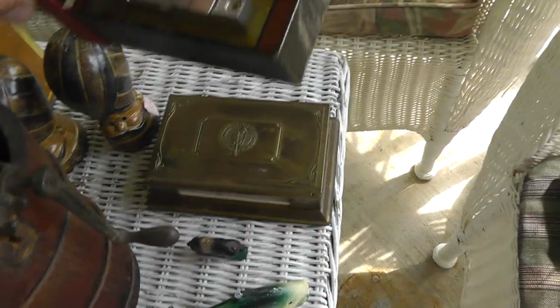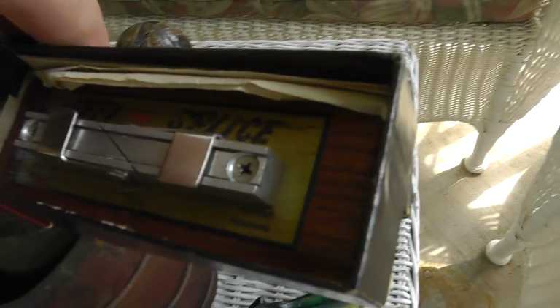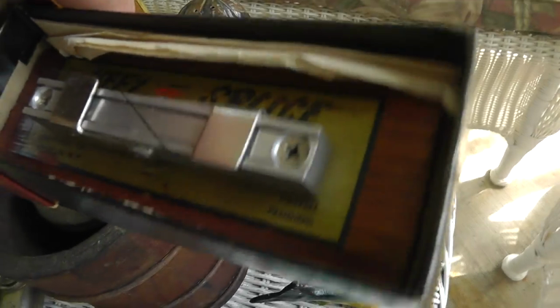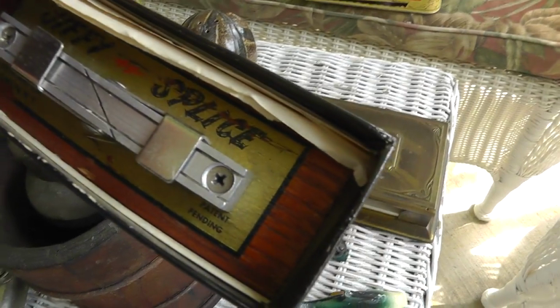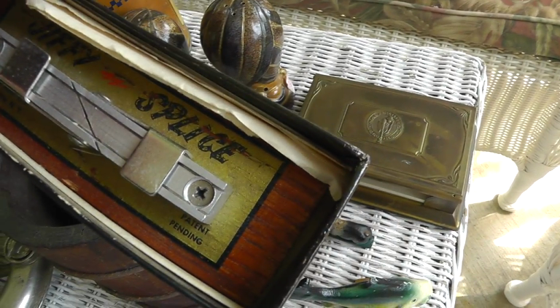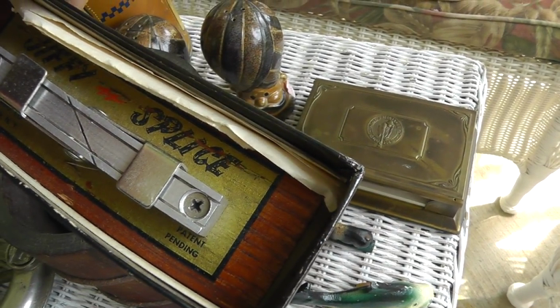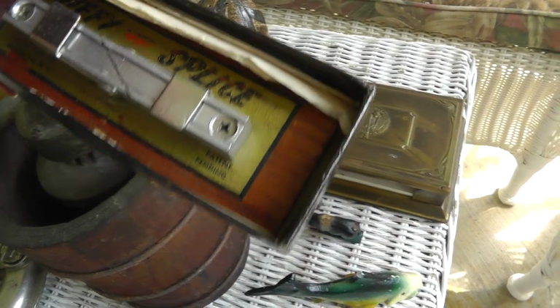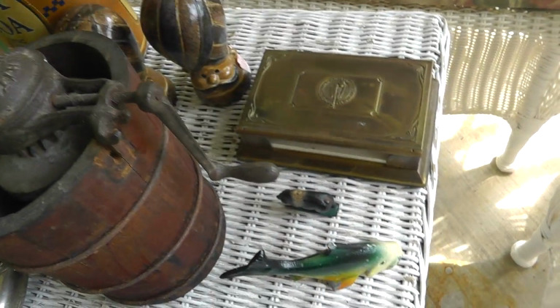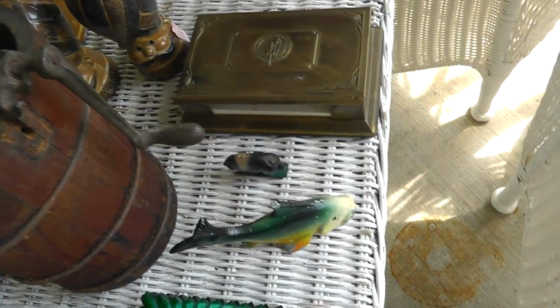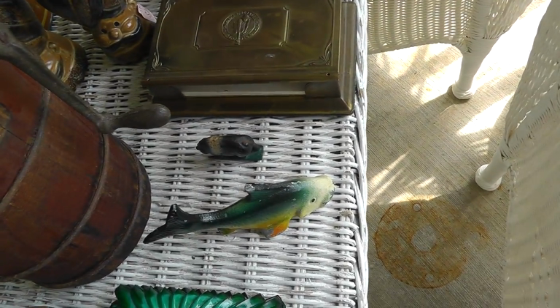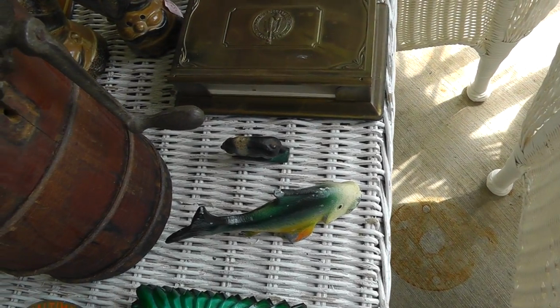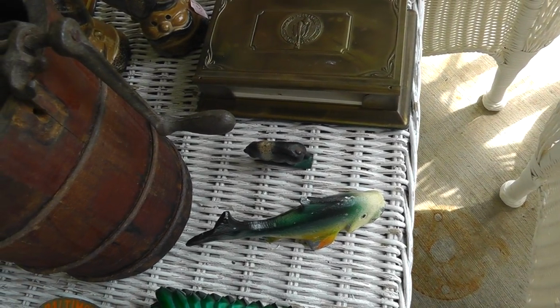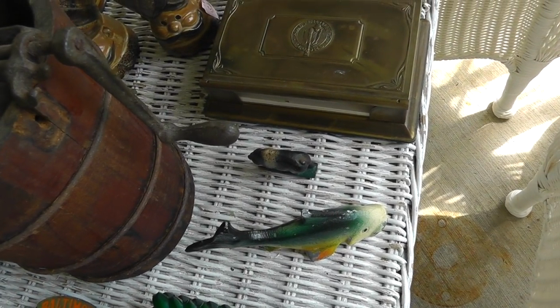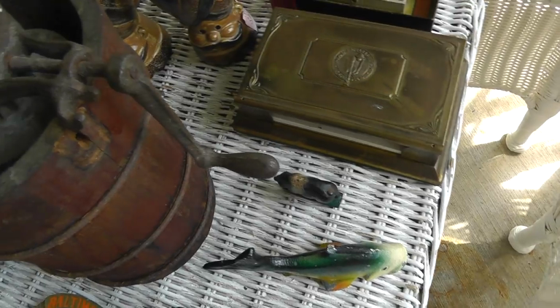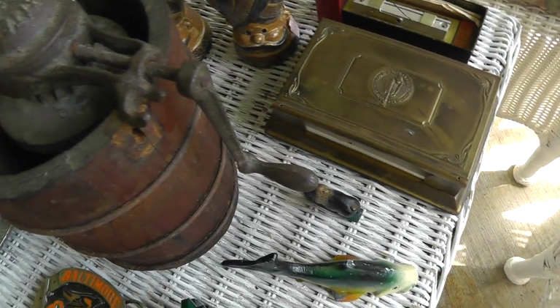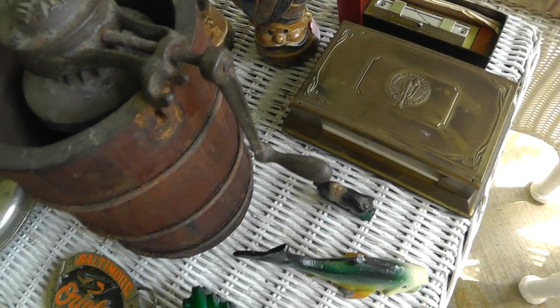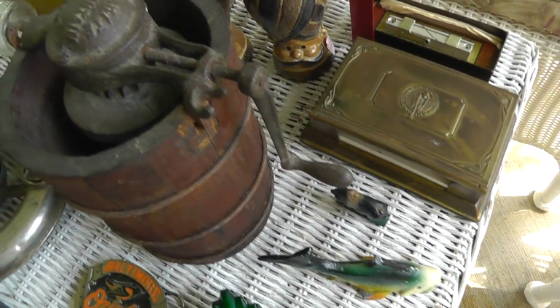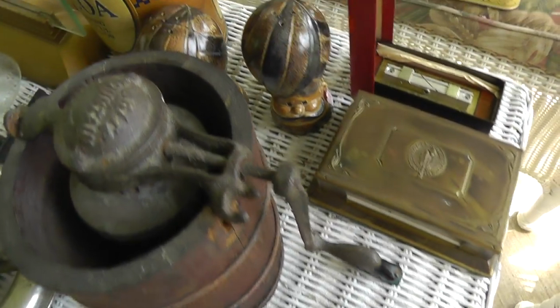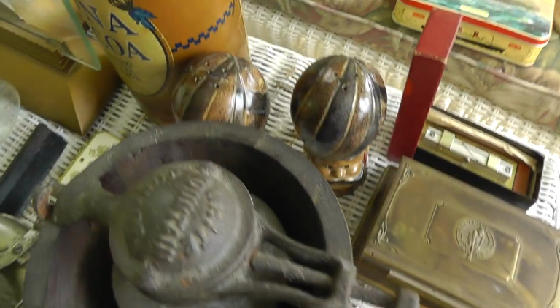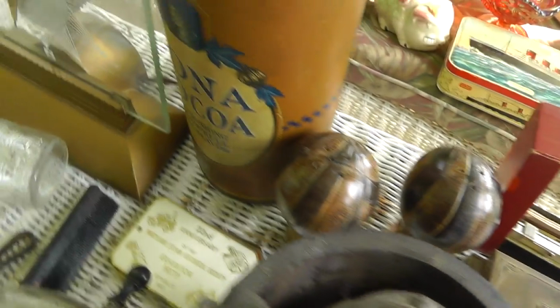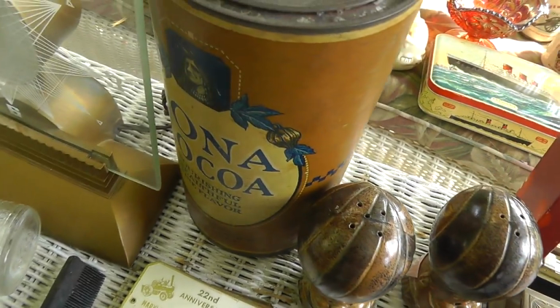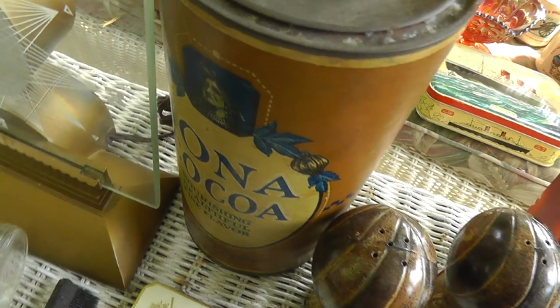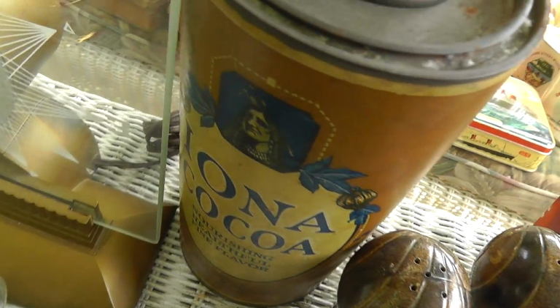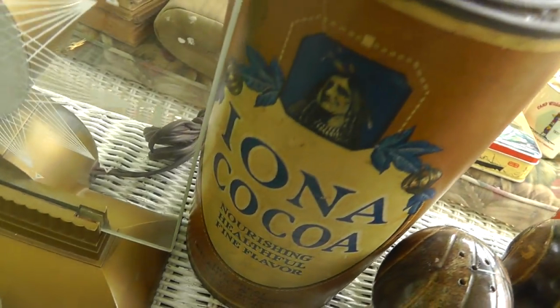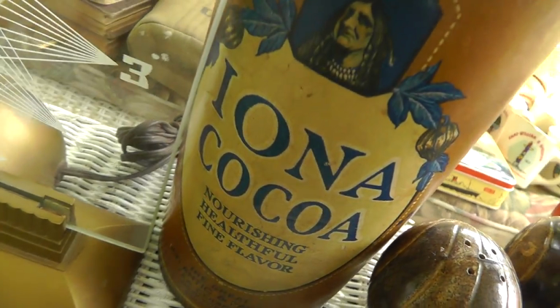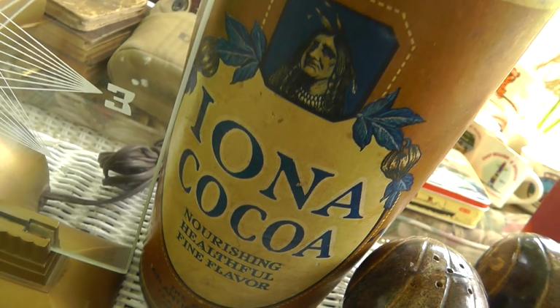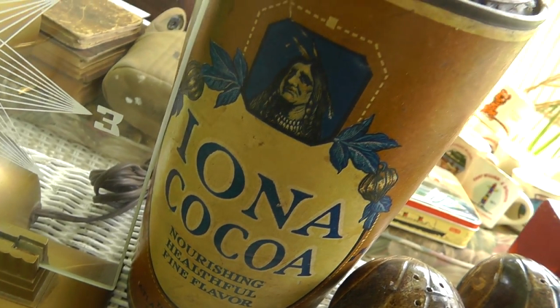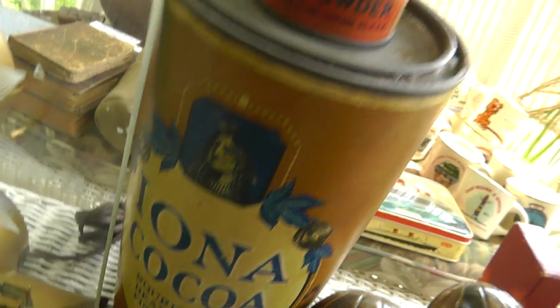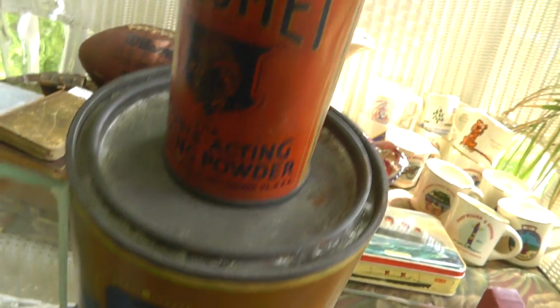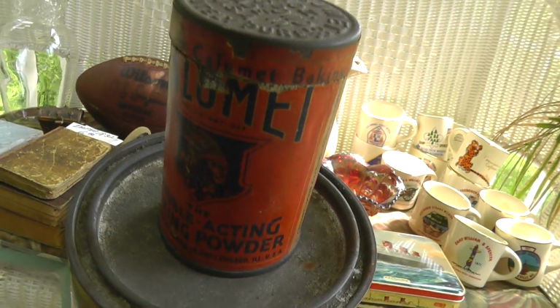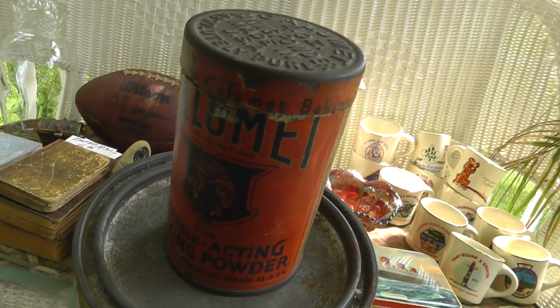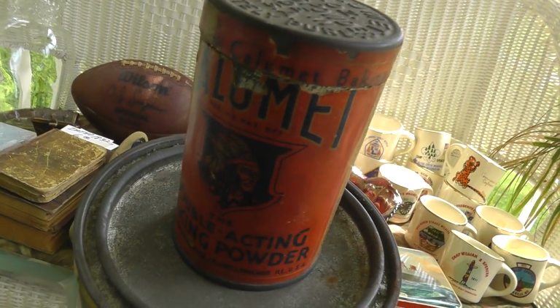A film splicer — Jiffy Splice. That was $5. Just a neat looking piece, still in the box. A couple of native Indian advertising pieces.